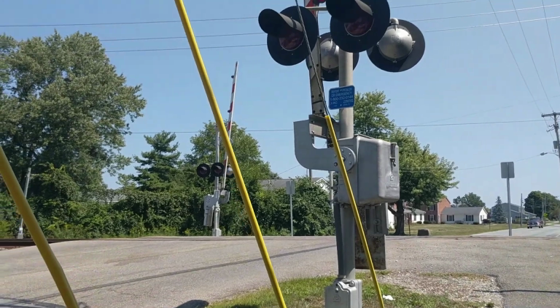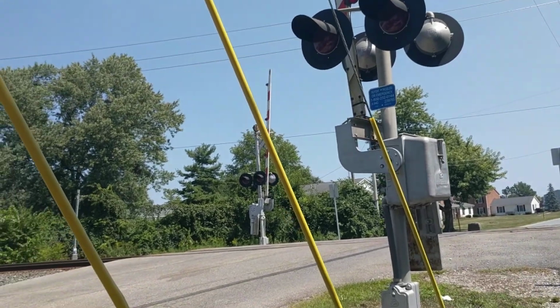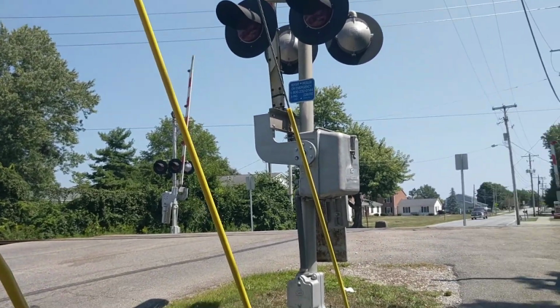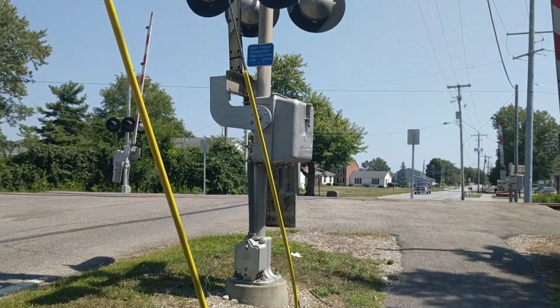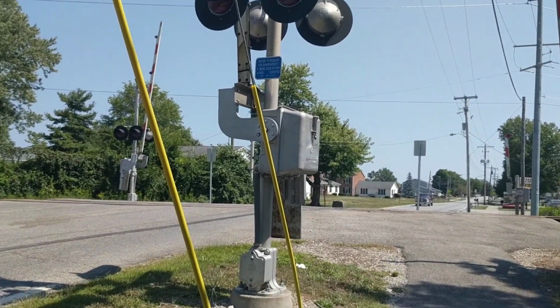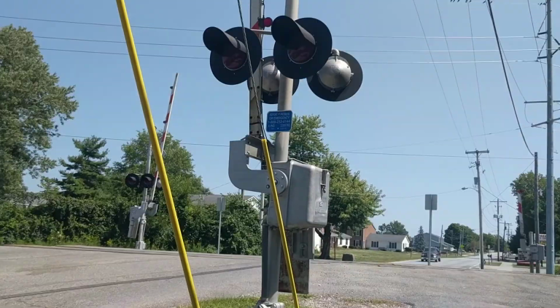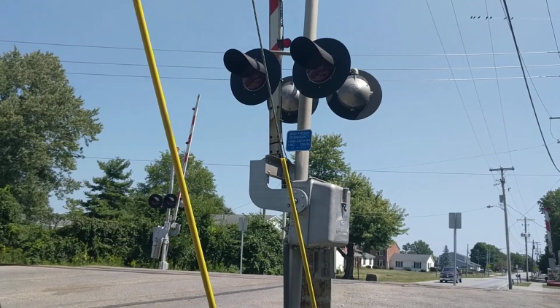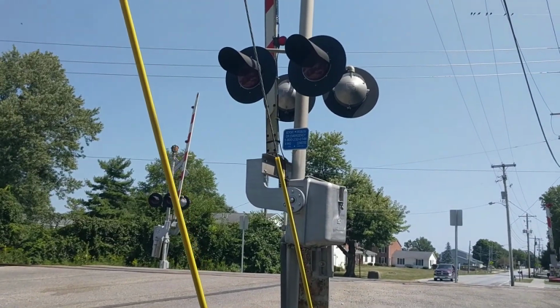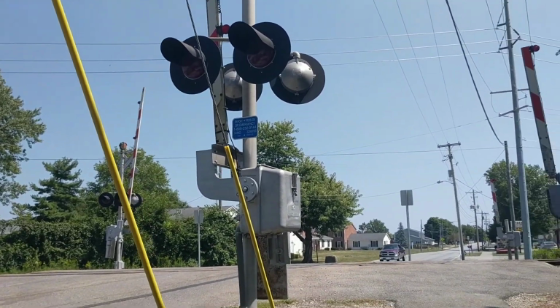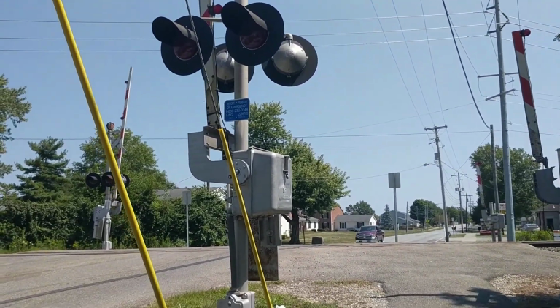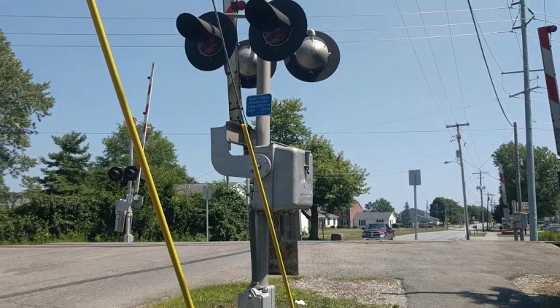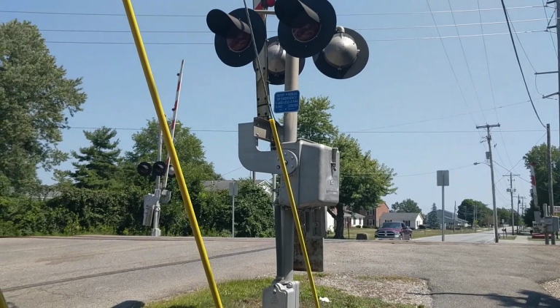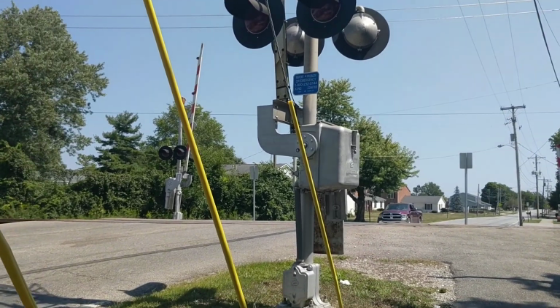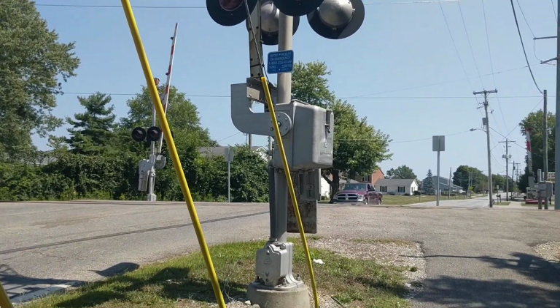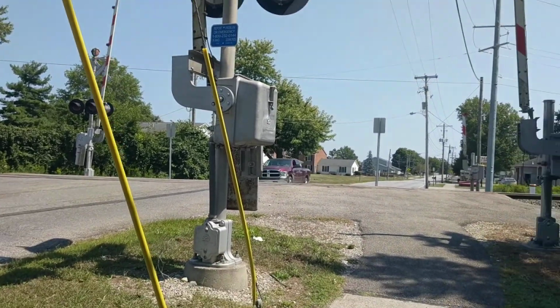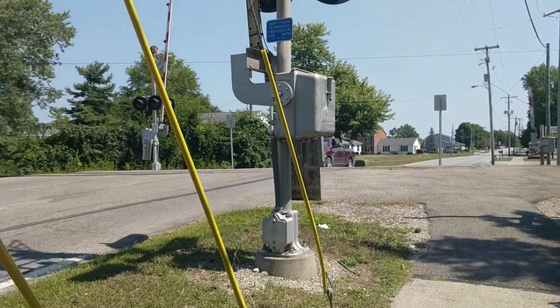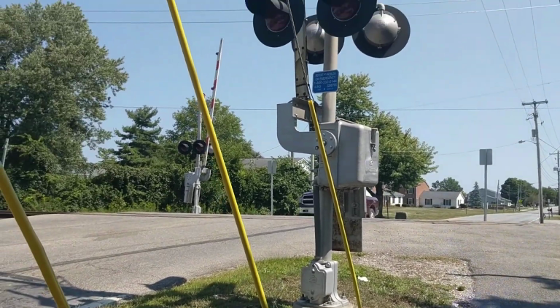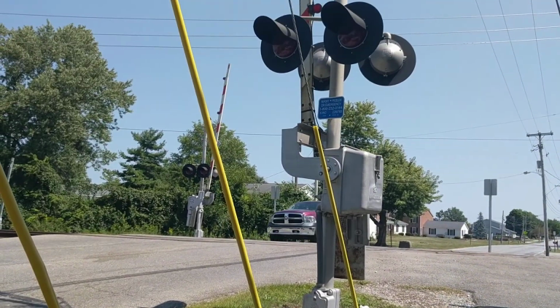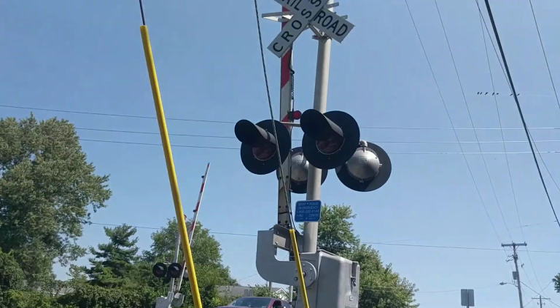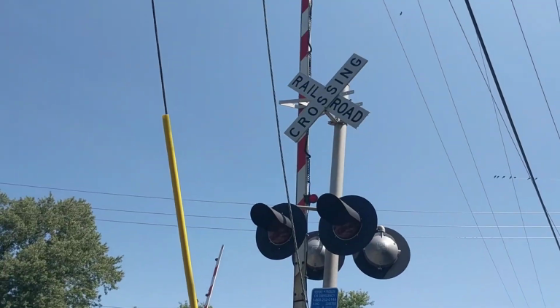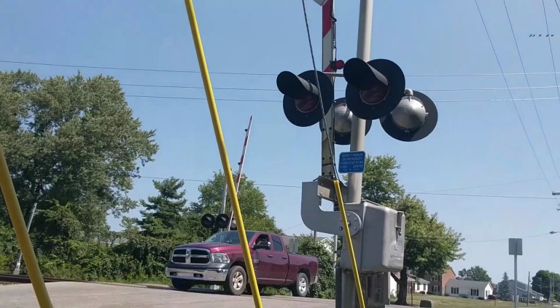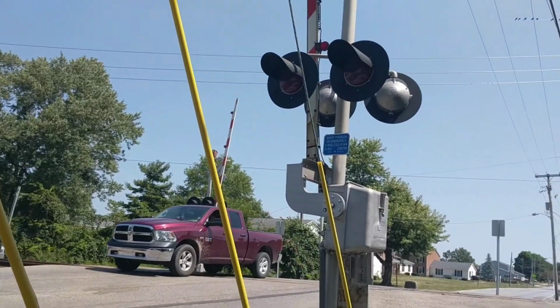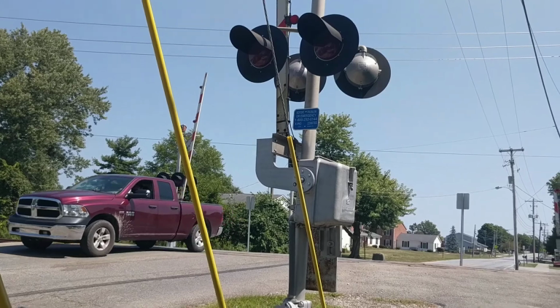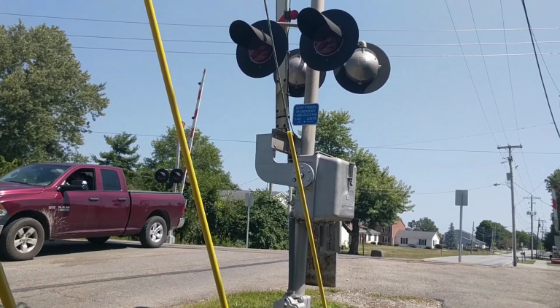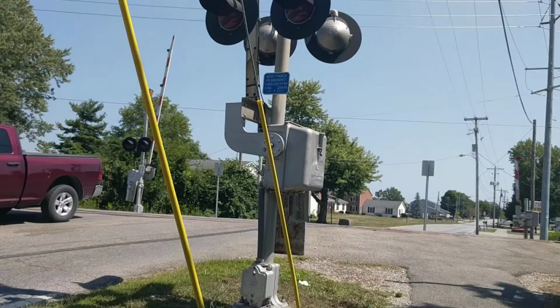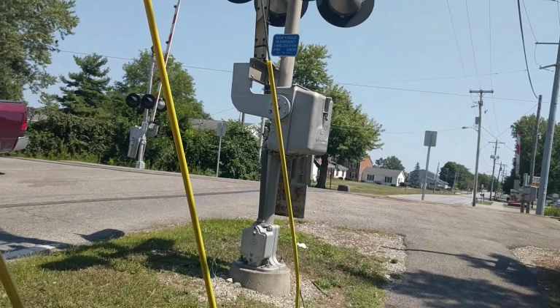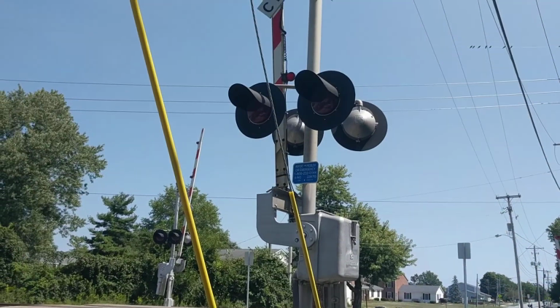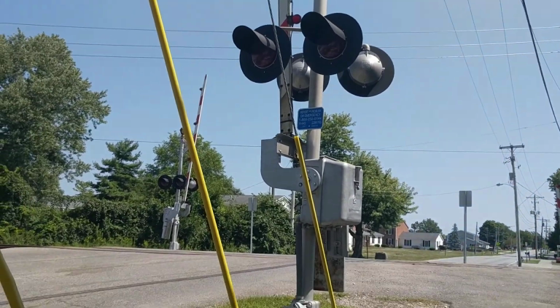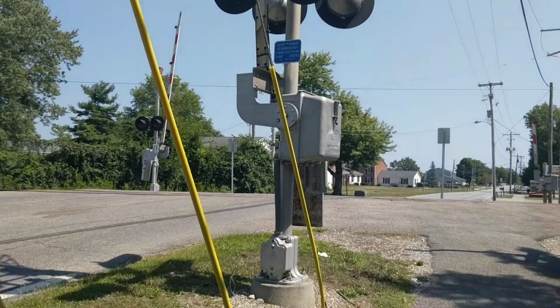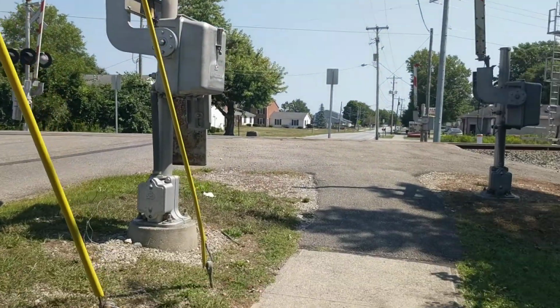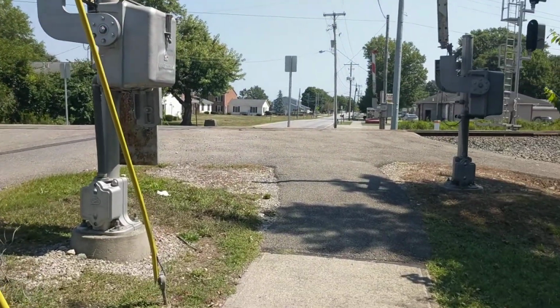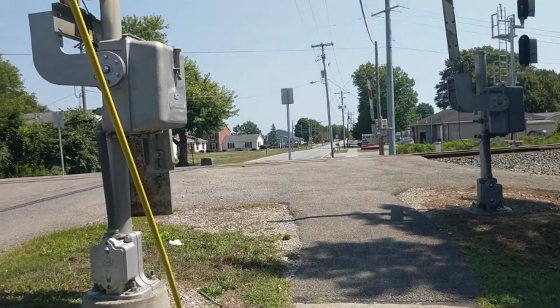Hey guys, Maxim Western Real Fan here. We're at the Pennsylvania Avenue Grade Crossing here in Delaware, Ohio. This crossing has got two gated signals, each with lights and one mechanical bell. So let's dive right in.